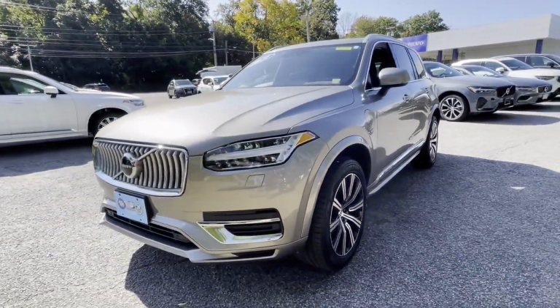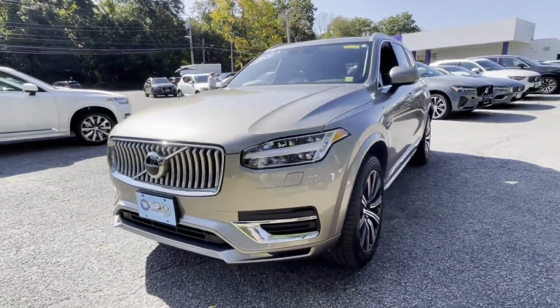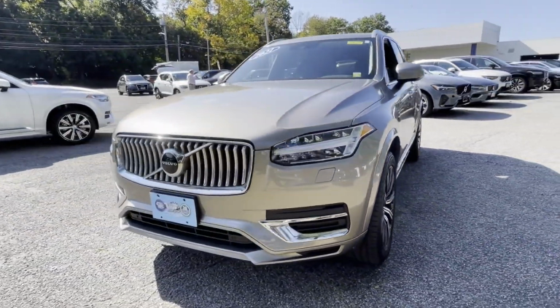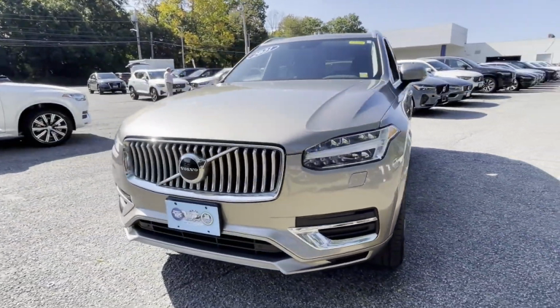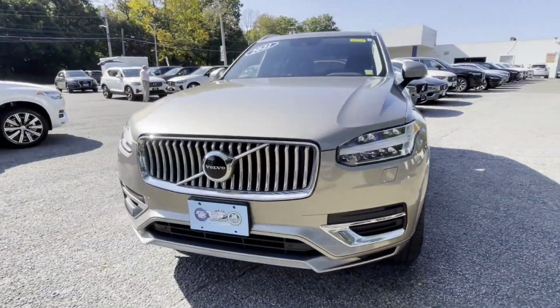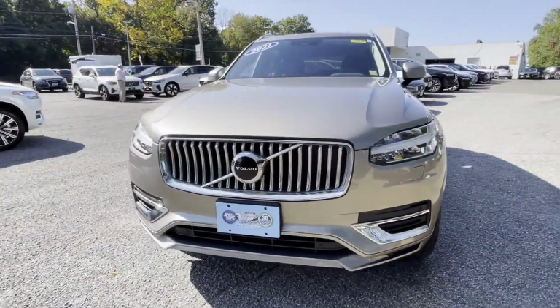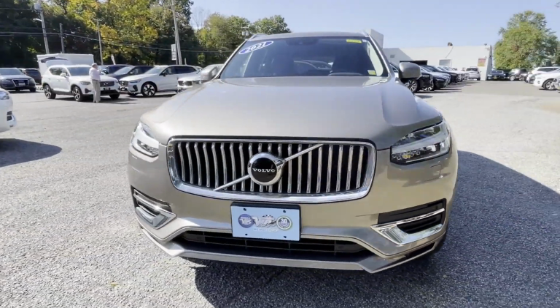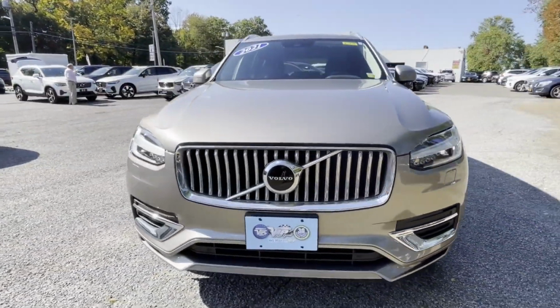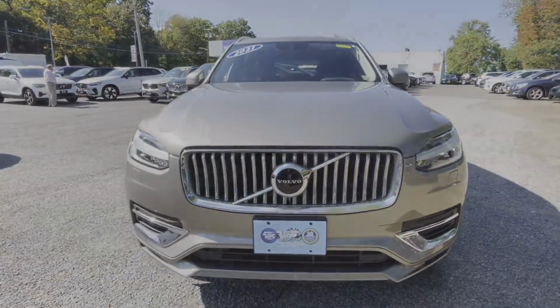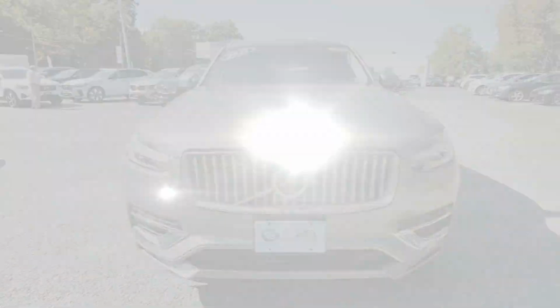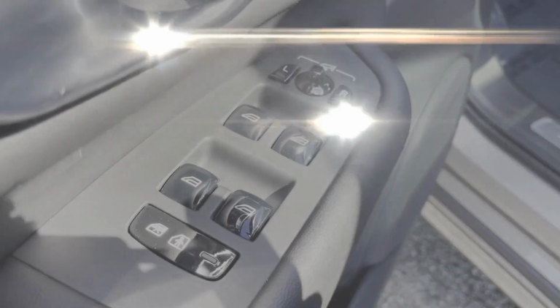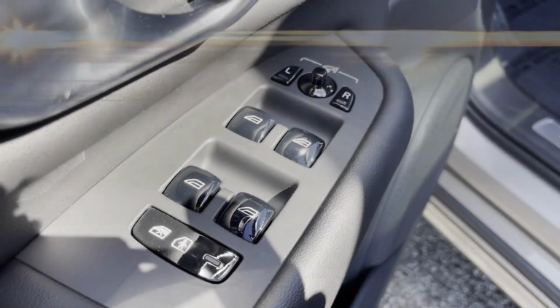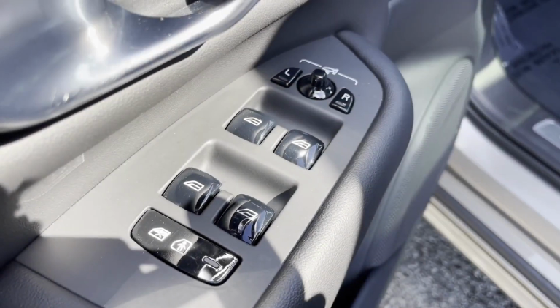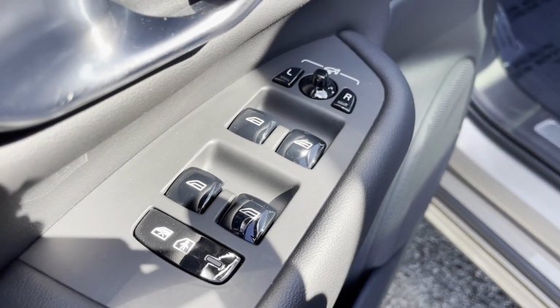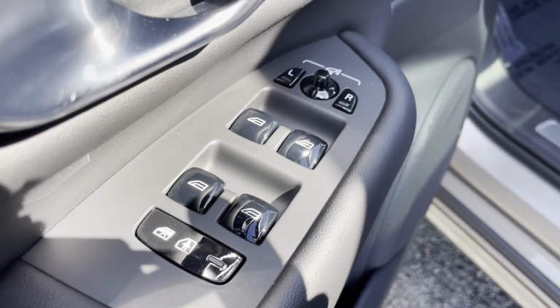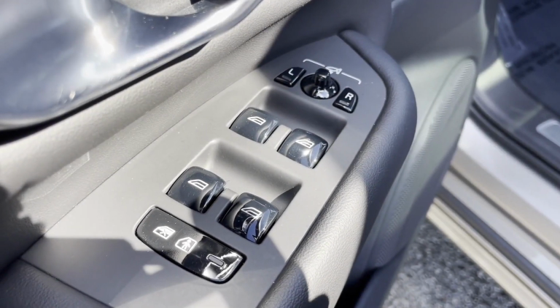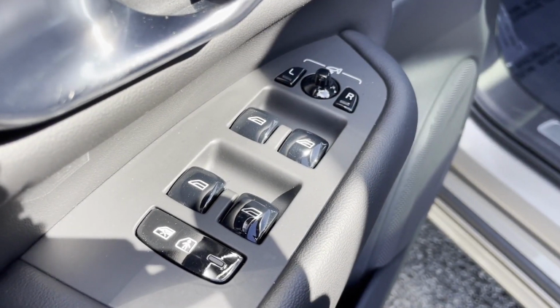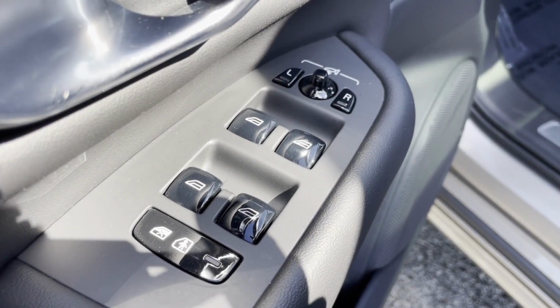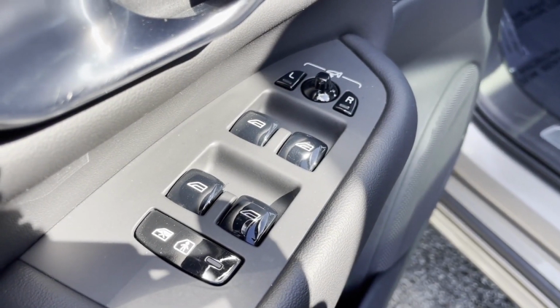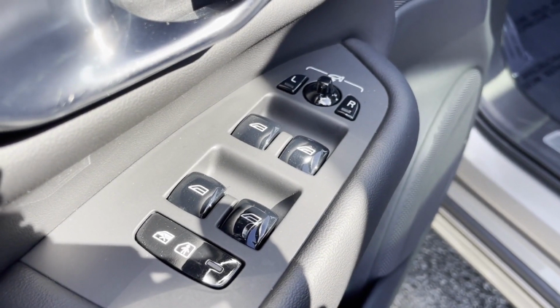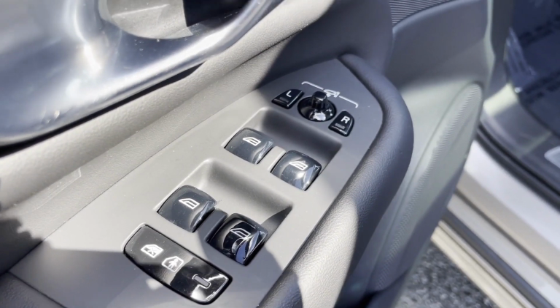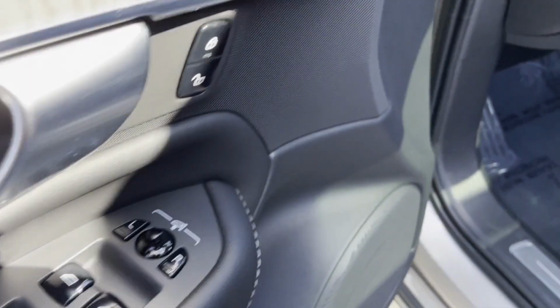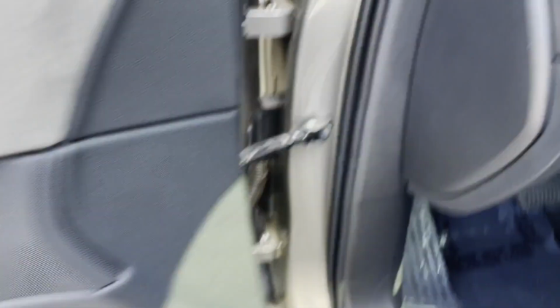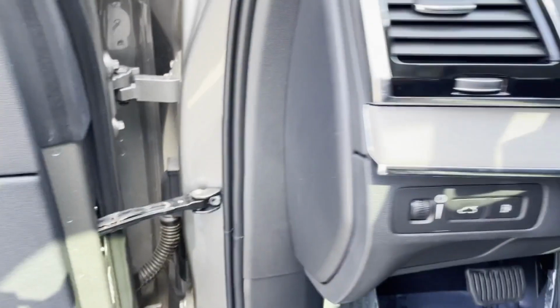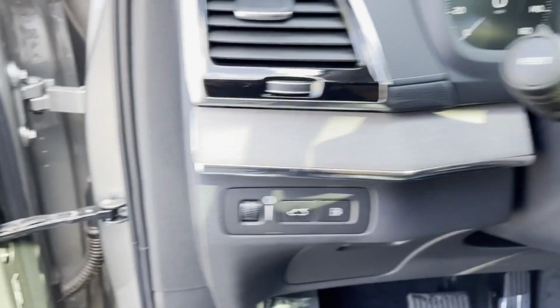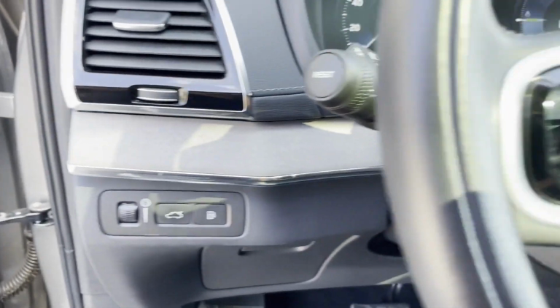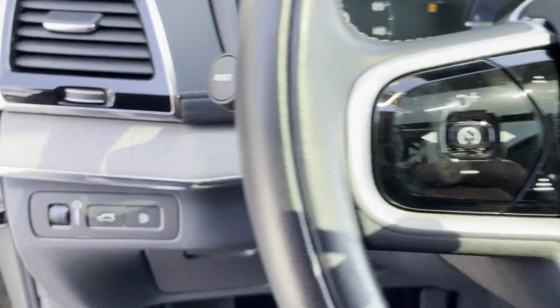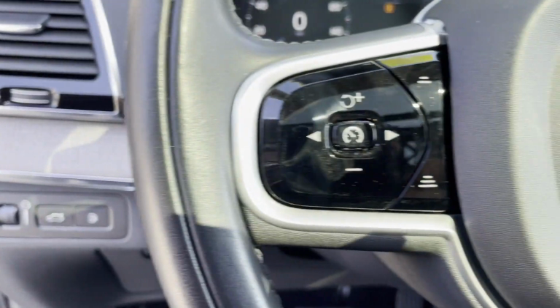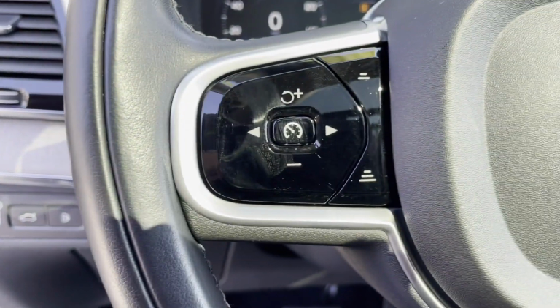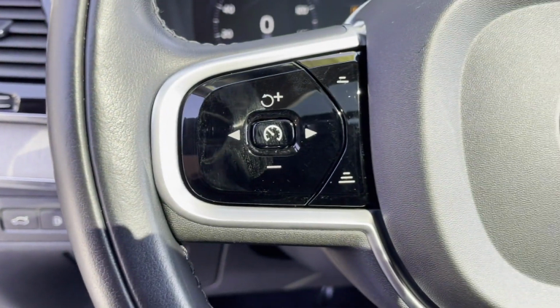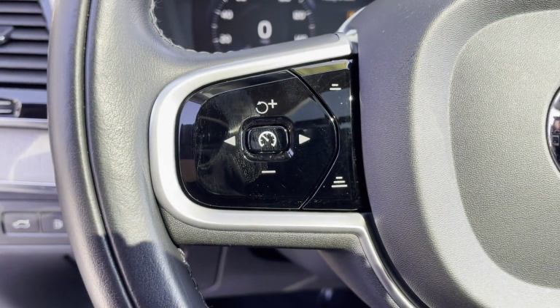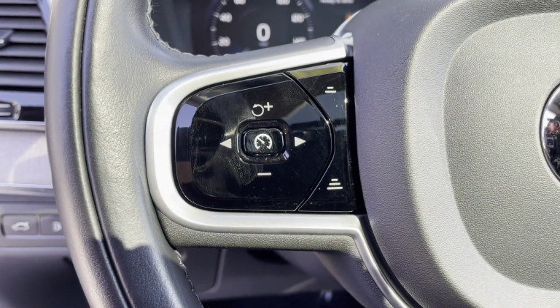Multi-zone air conditioning, blind spot monitor, all-wheel drive, parking aid sensor, third row seating, heated side view mirrors, panoramic roof, and moonroof.